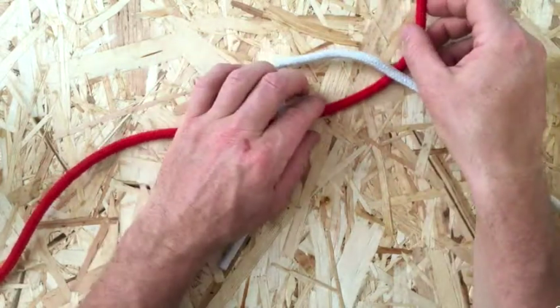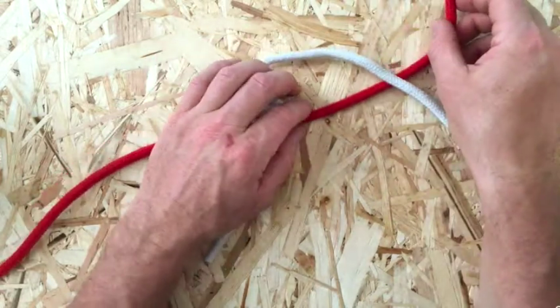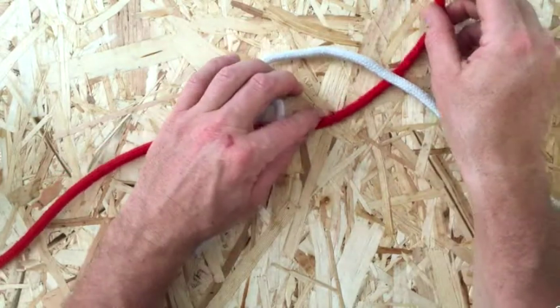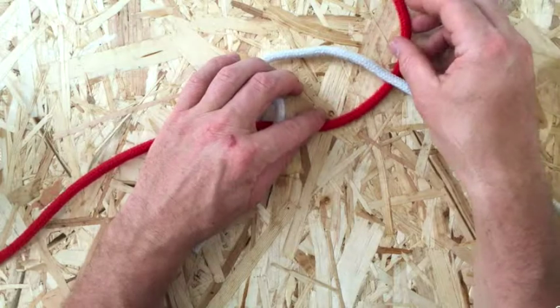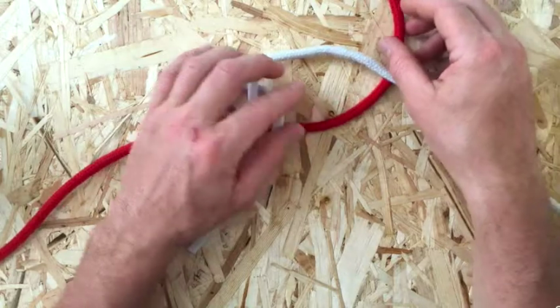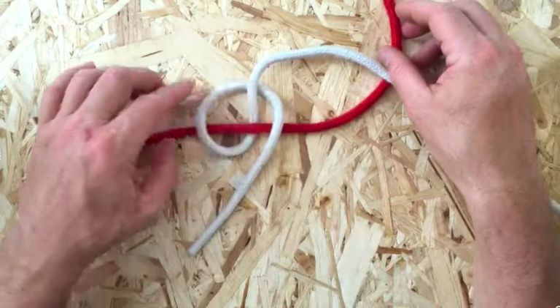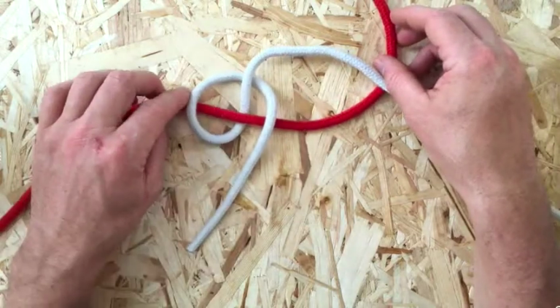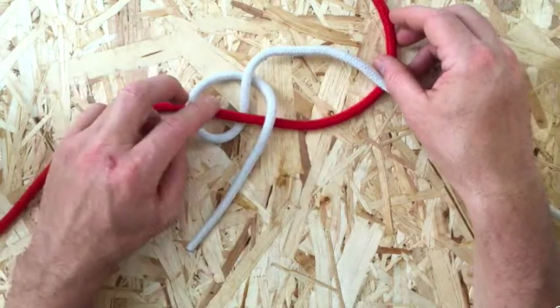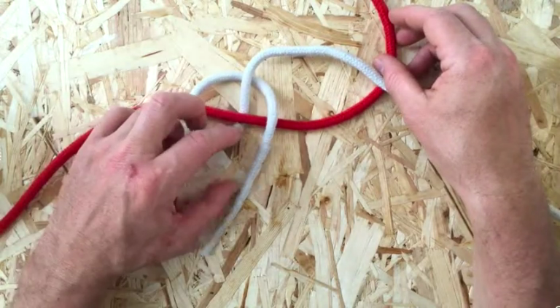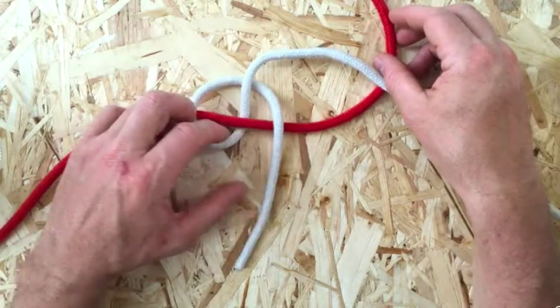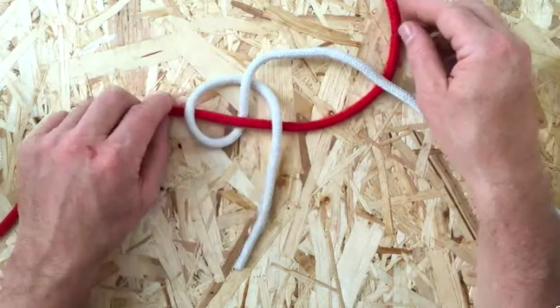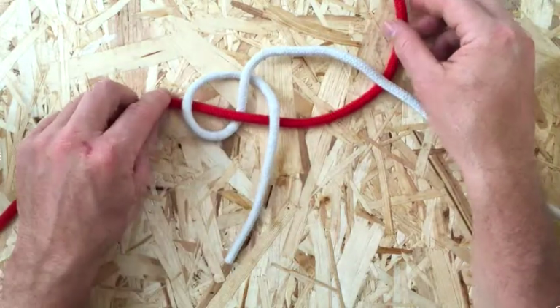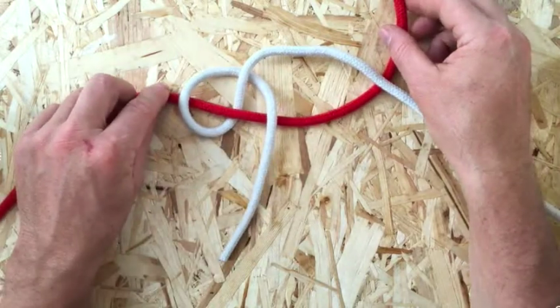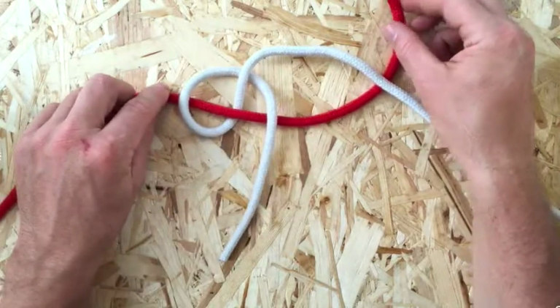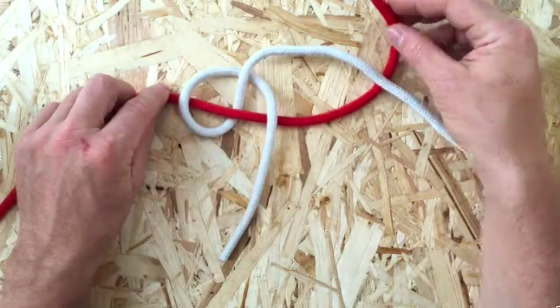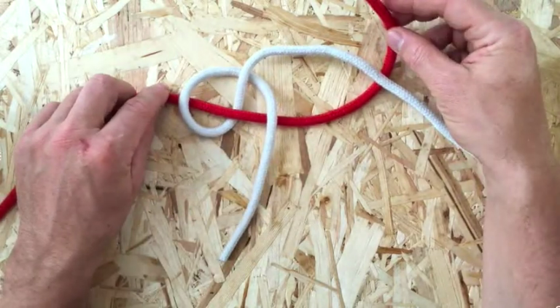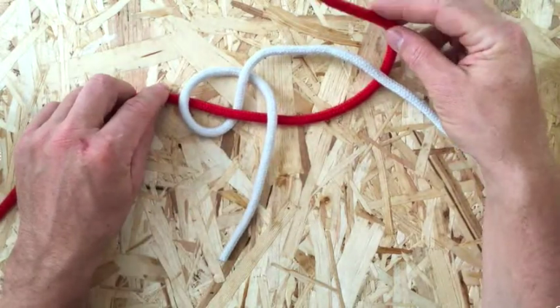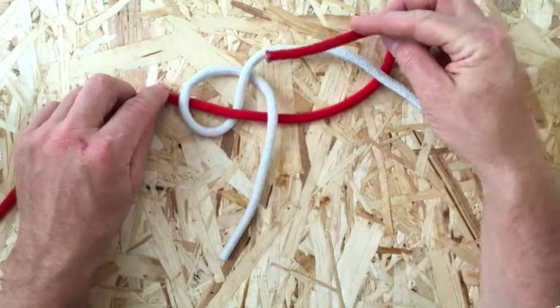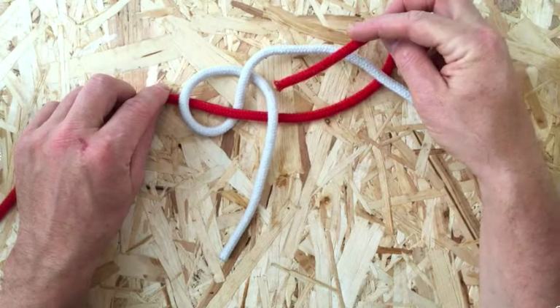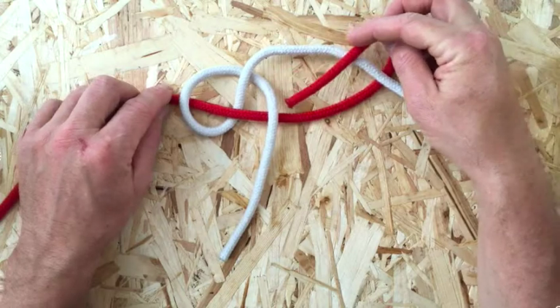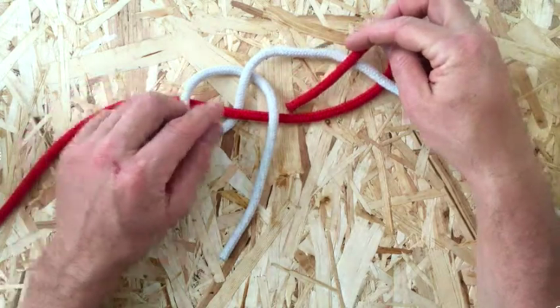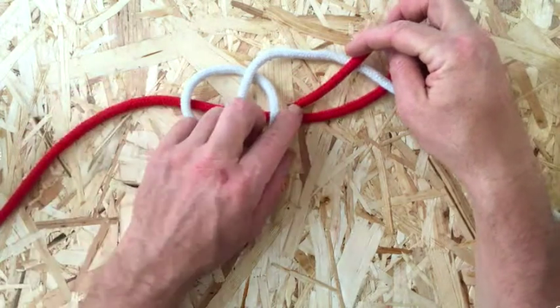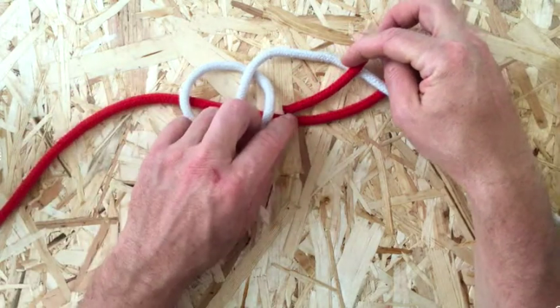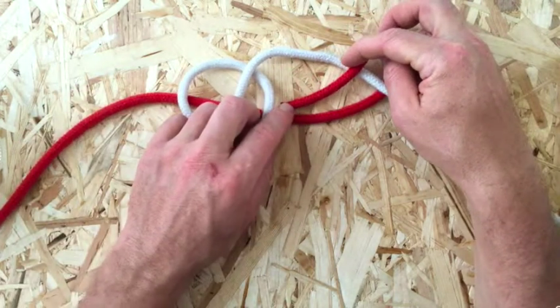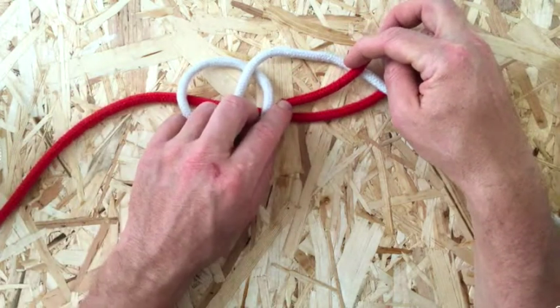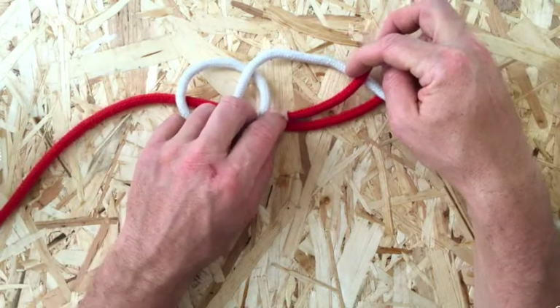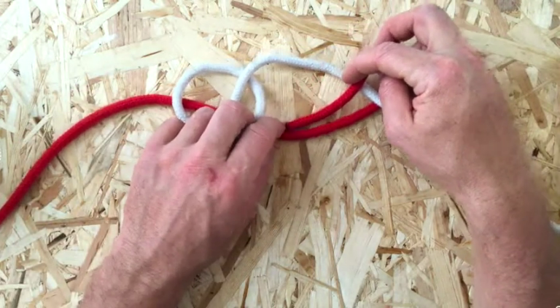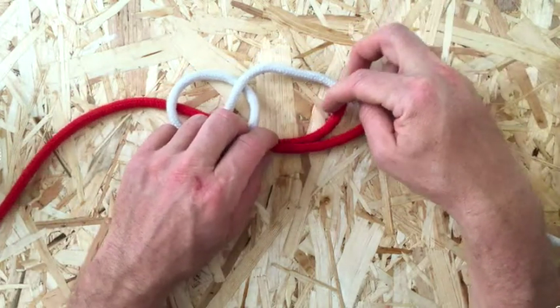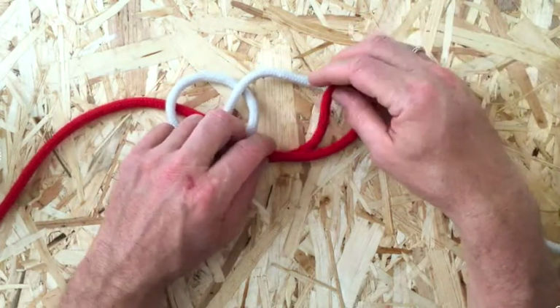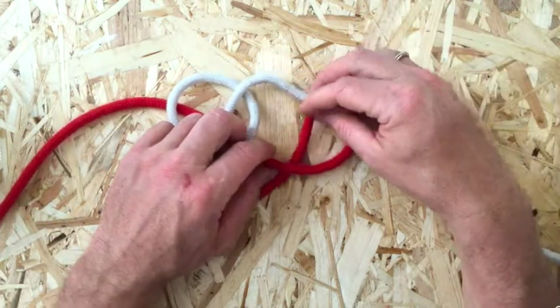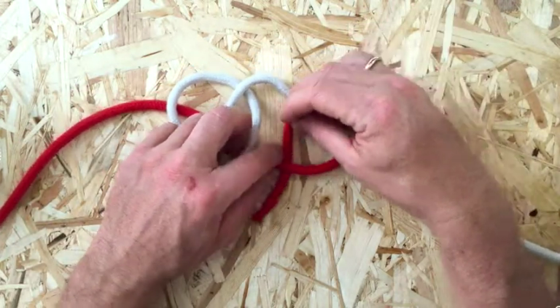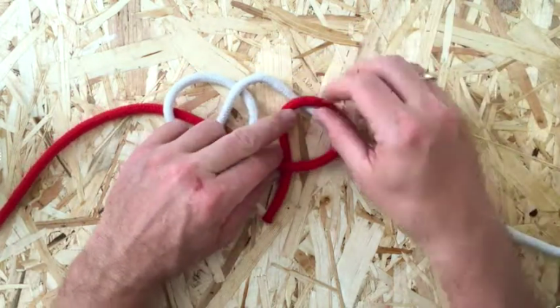Pass the other working end beneath the standing part of the first rope. Then make a half hitch with this end and pull tight.